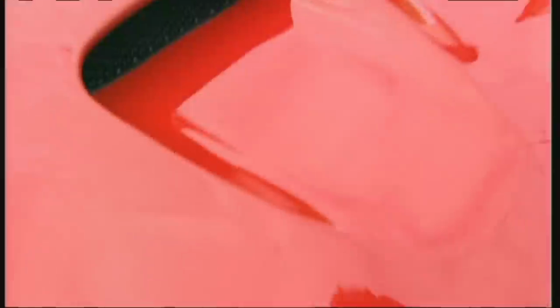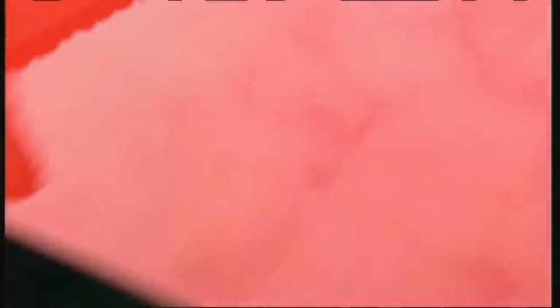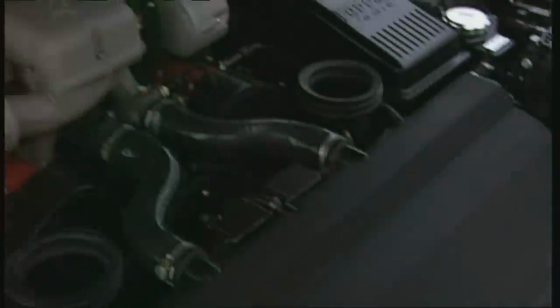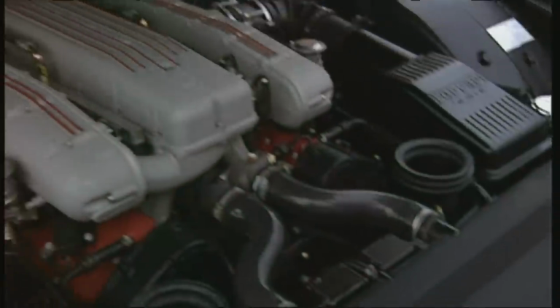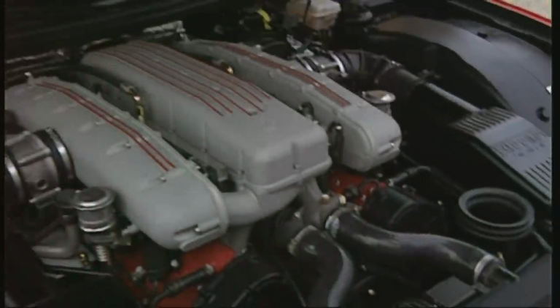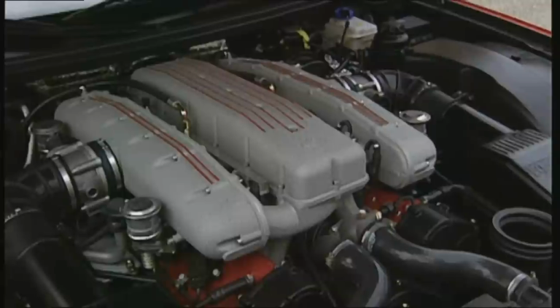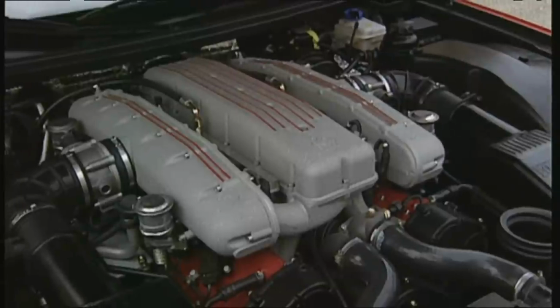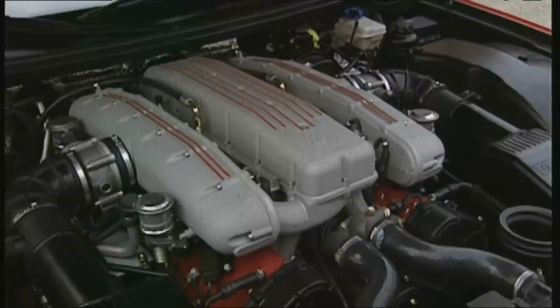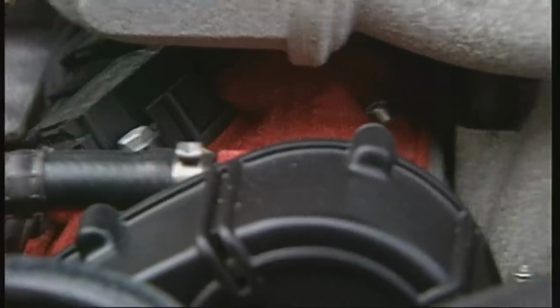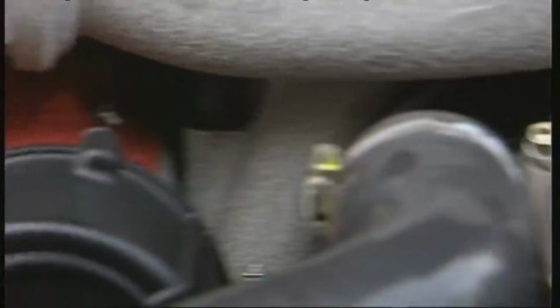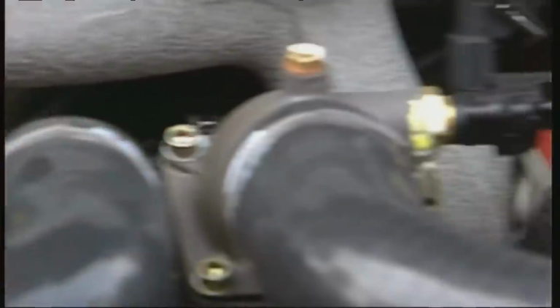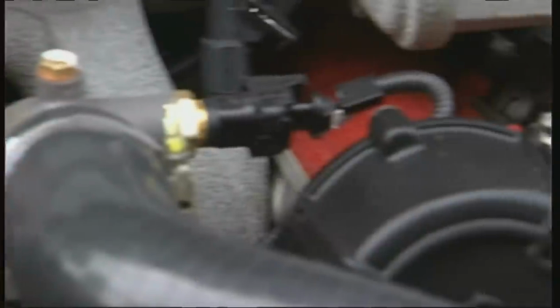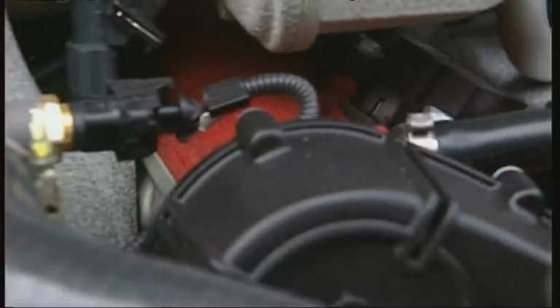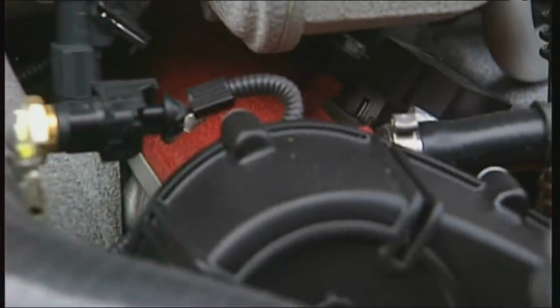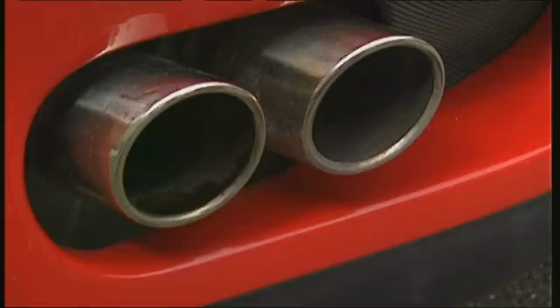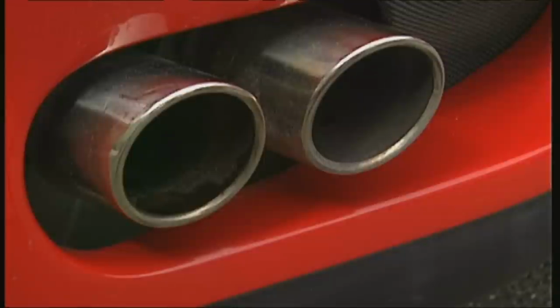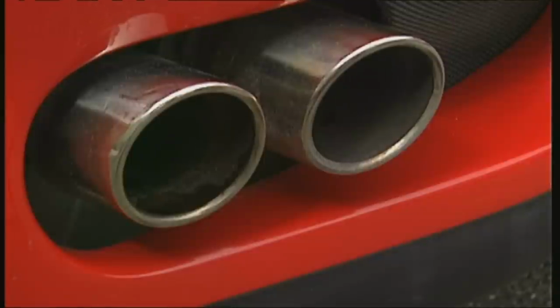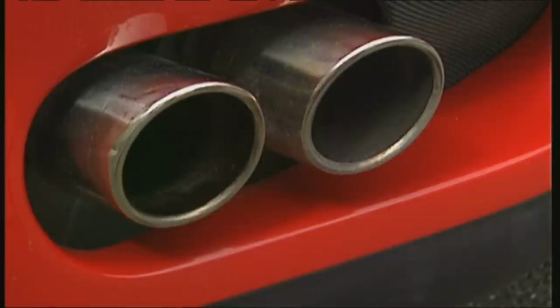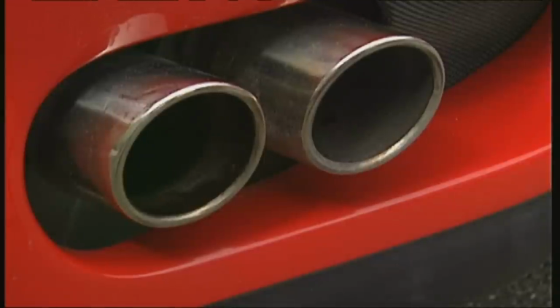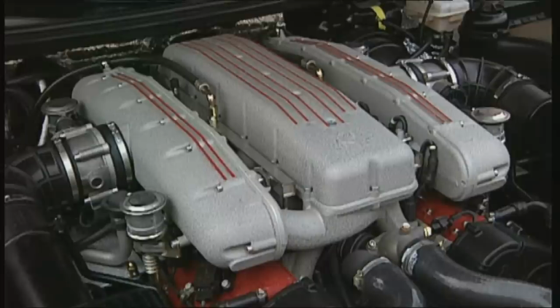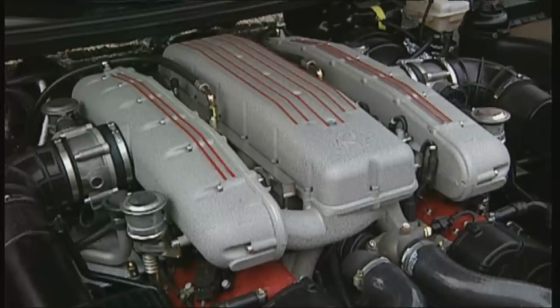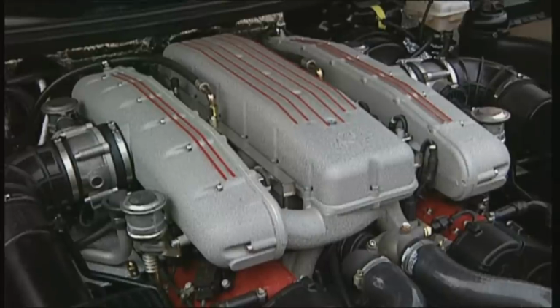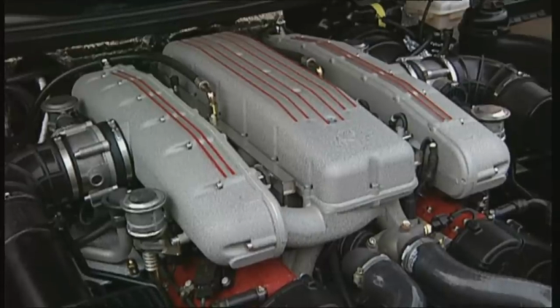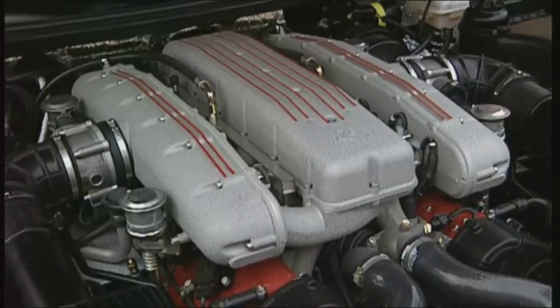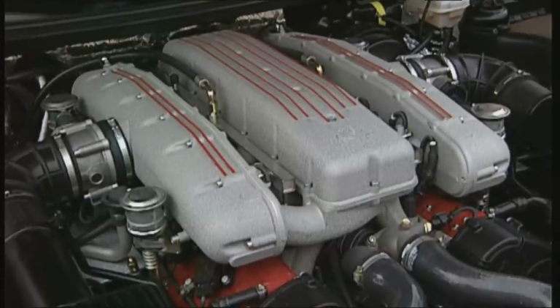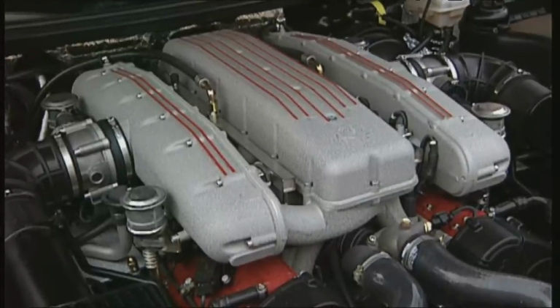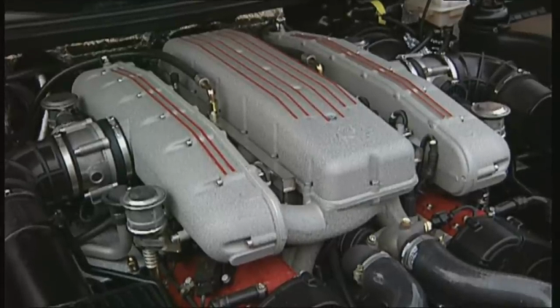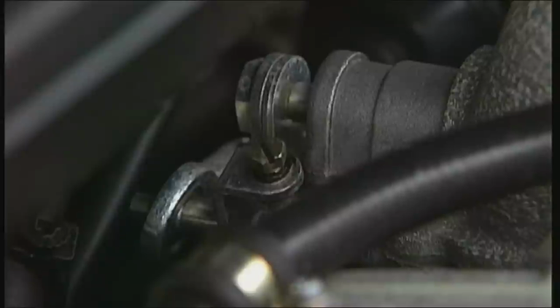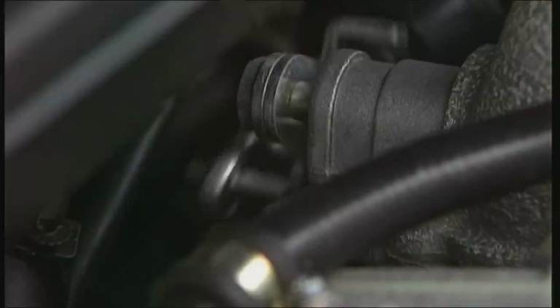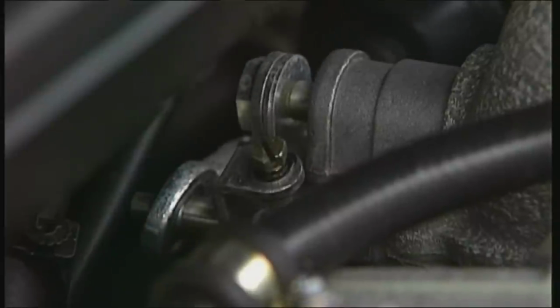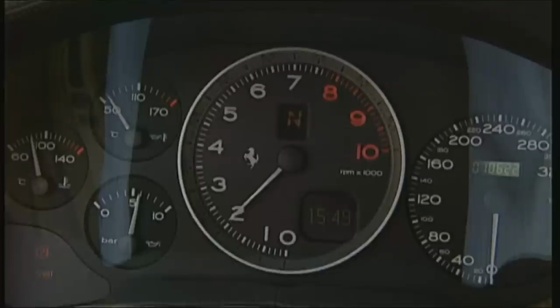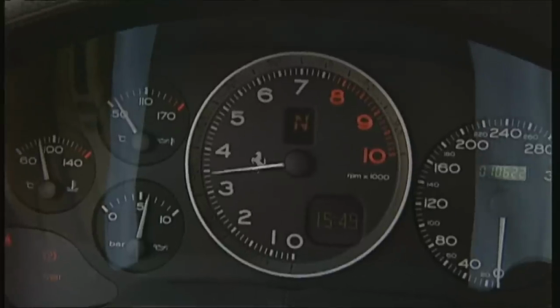The 12-cylinder — a work of art with 5.75 instead of 5.5 litres and 515 horsepower. This wonderful-sounding engine easily generates 589 newton-metres of torque and afterwards crackles full of suspense.